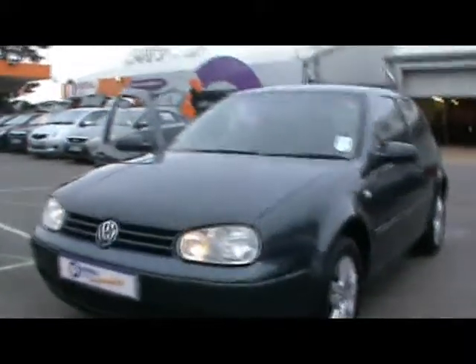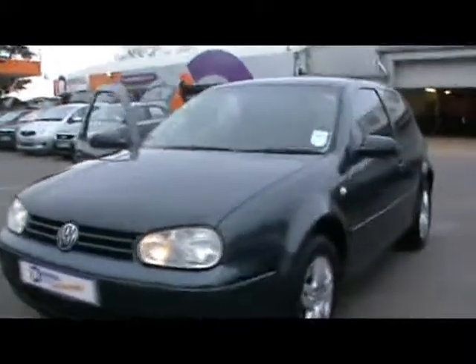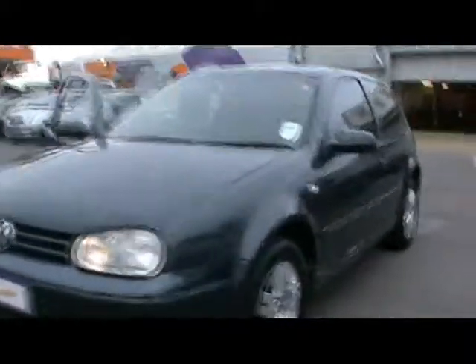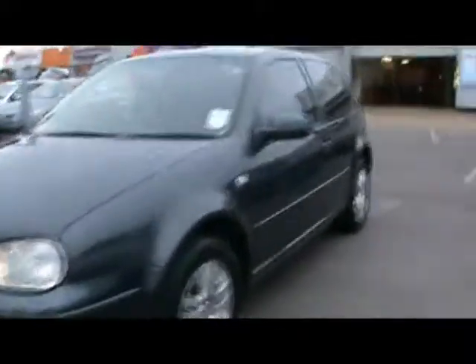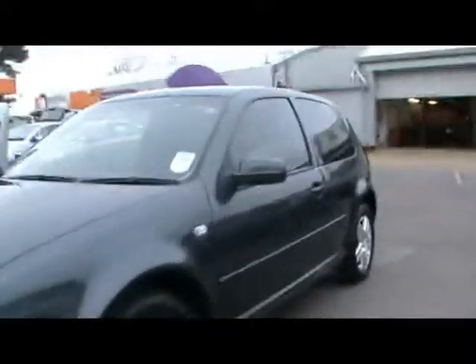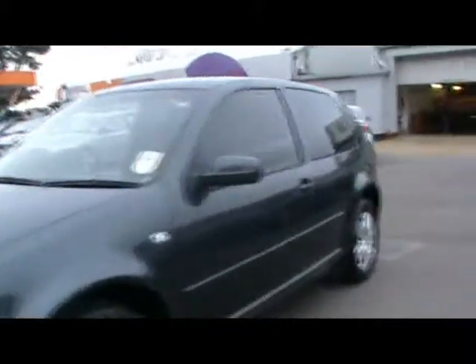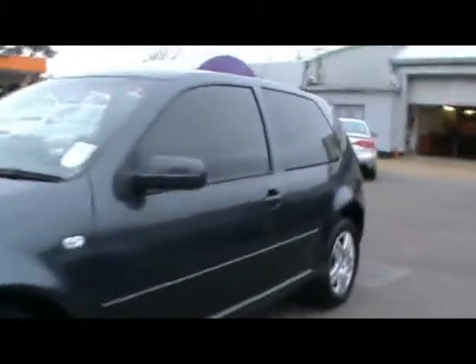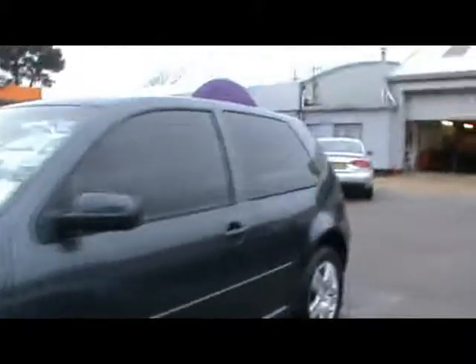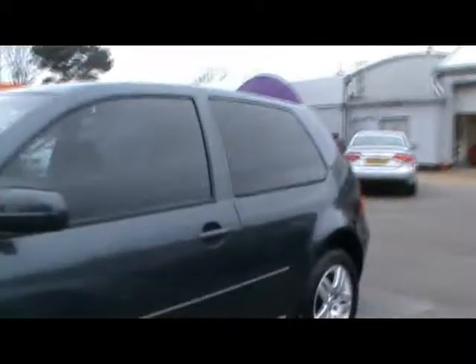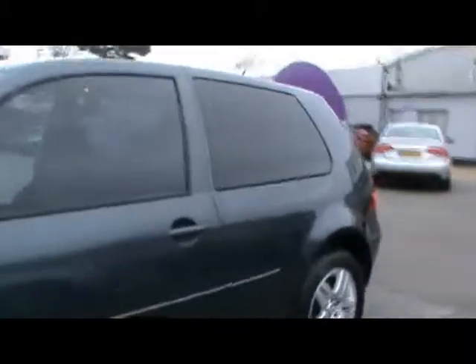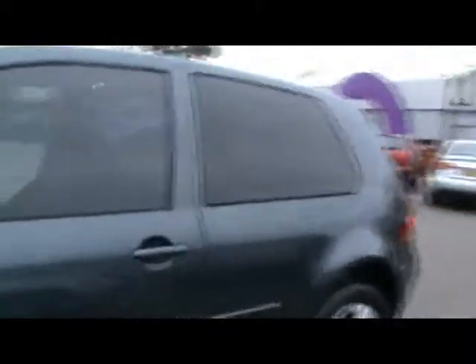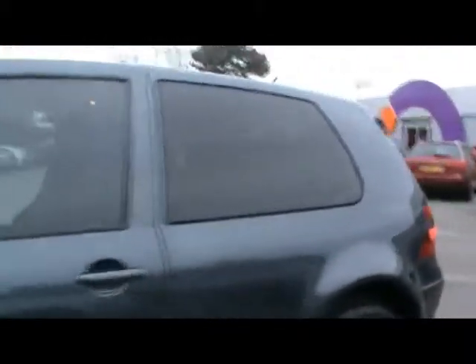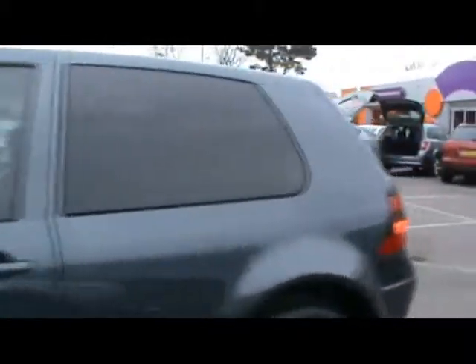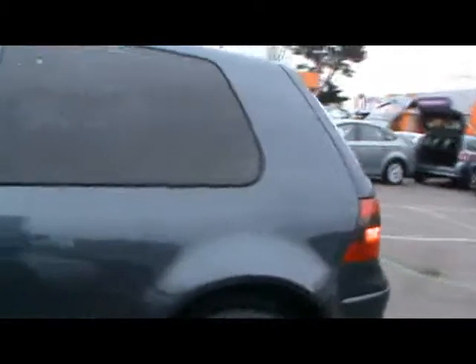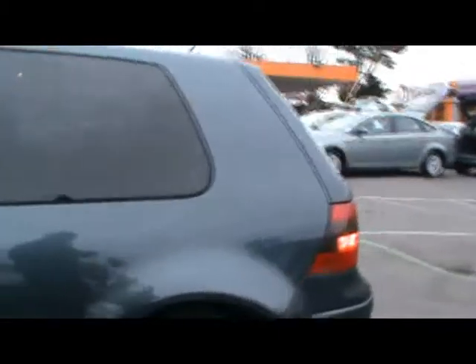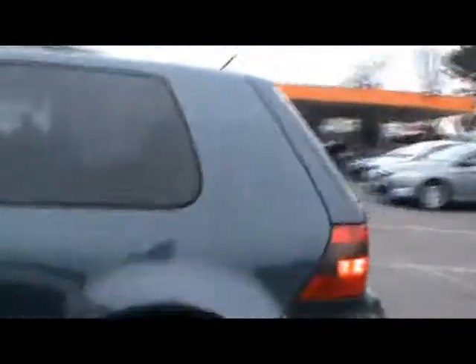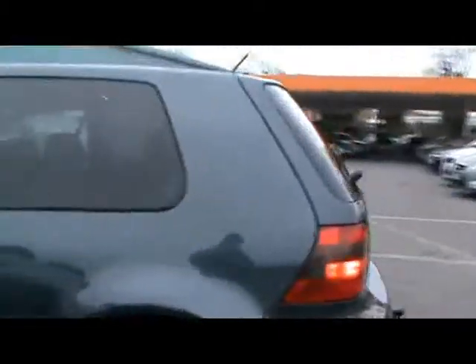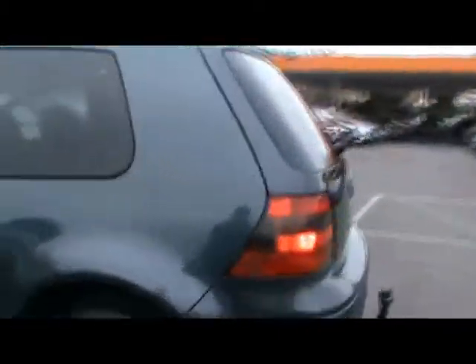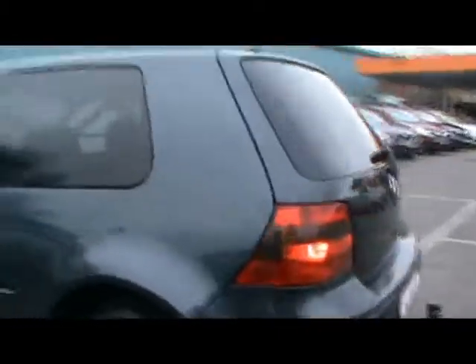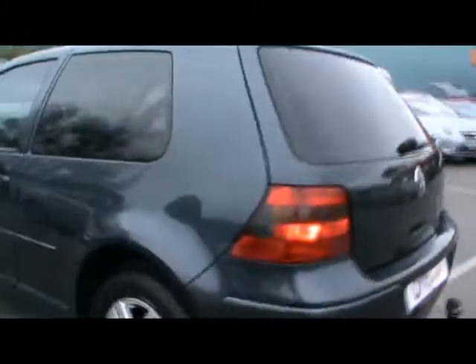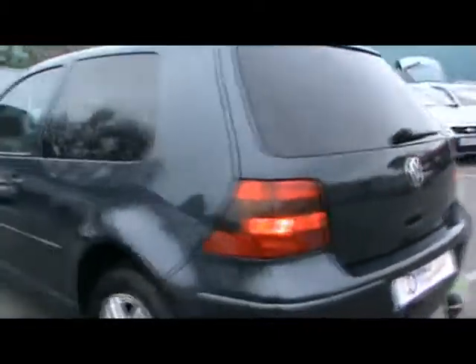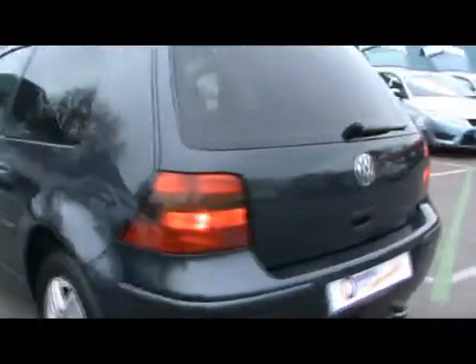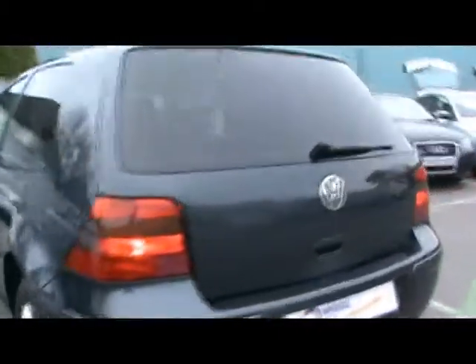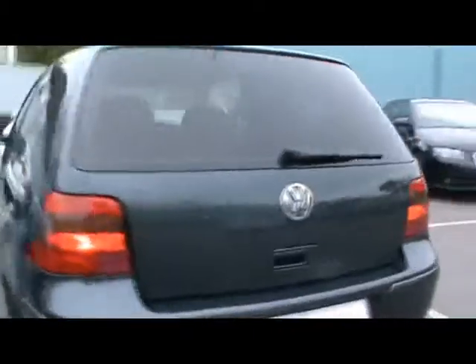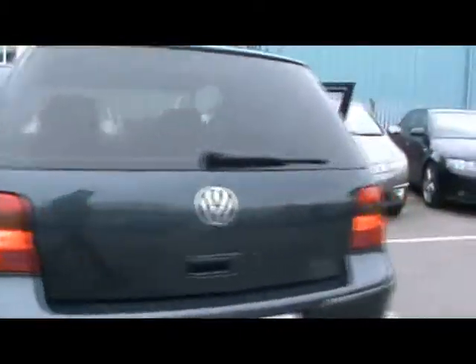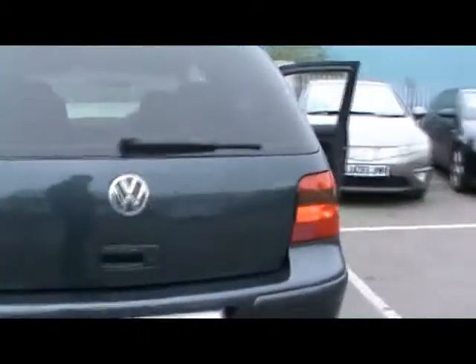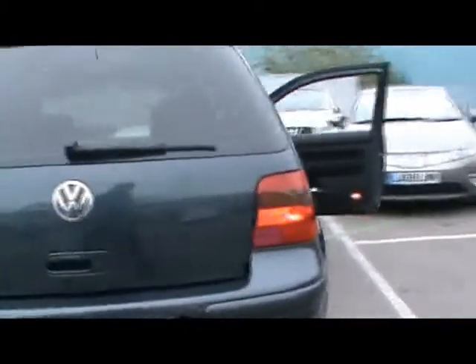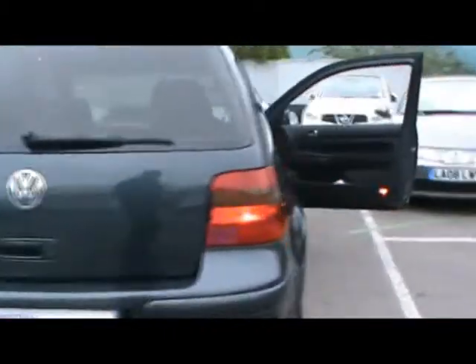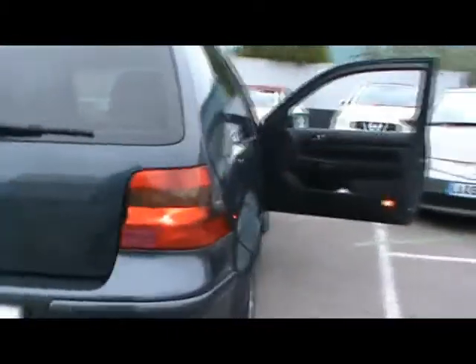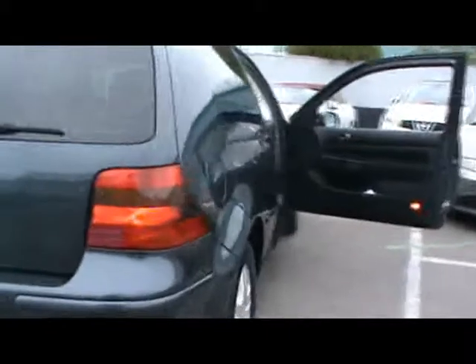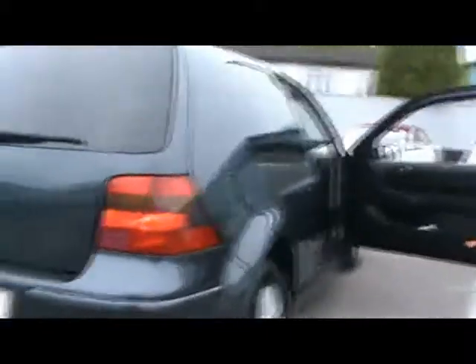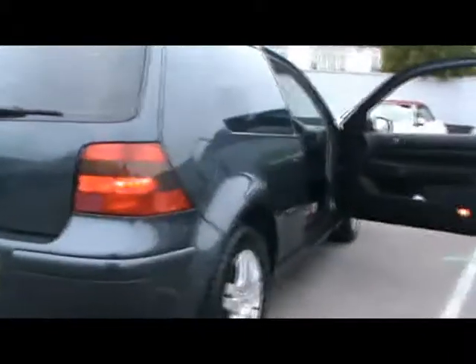Welcome to Imperial Cars. We have a 2003 VW Golf GT TDI 1.9 130. This is a quick tour around the car to highlight some features and to give you an idea of the condition of the car as well.